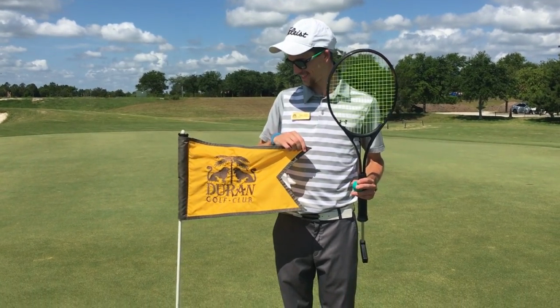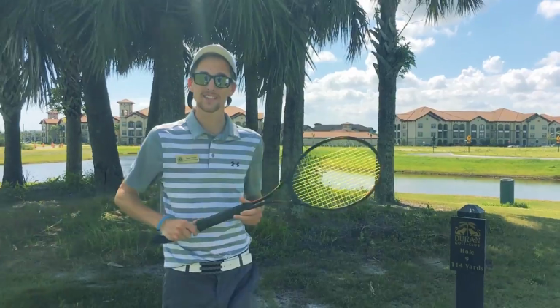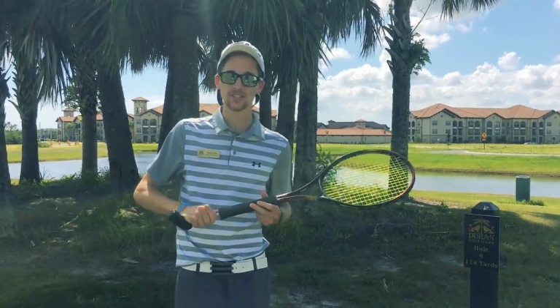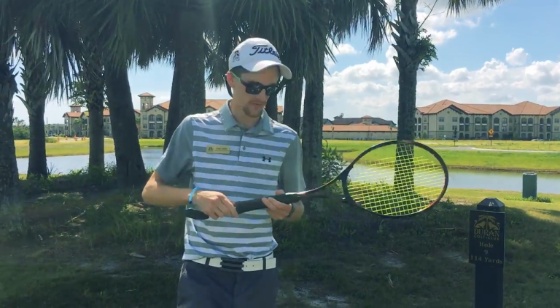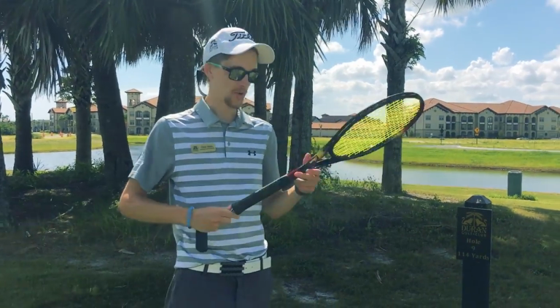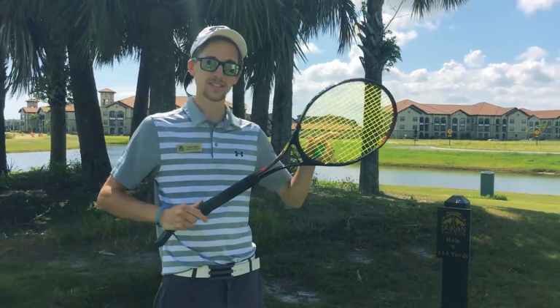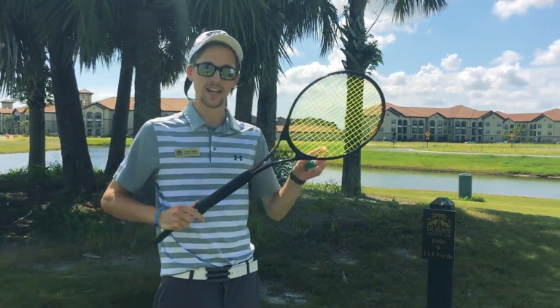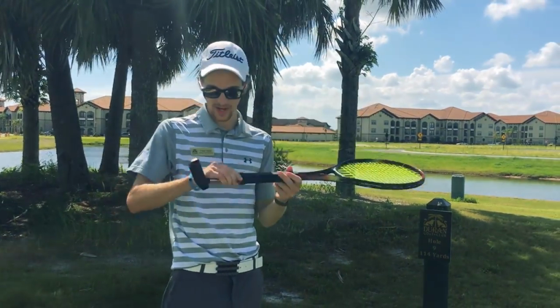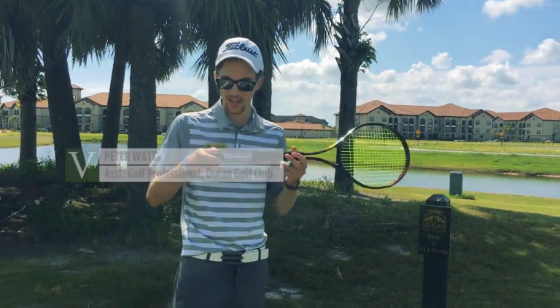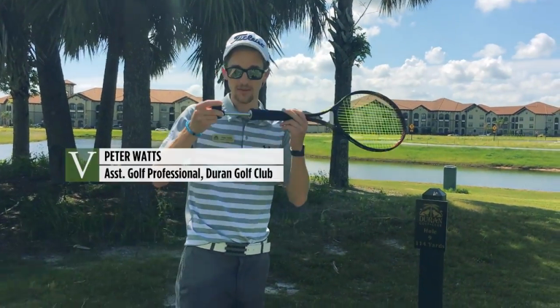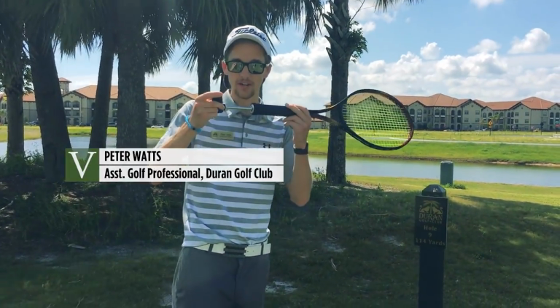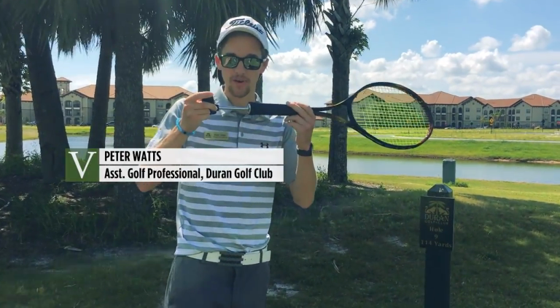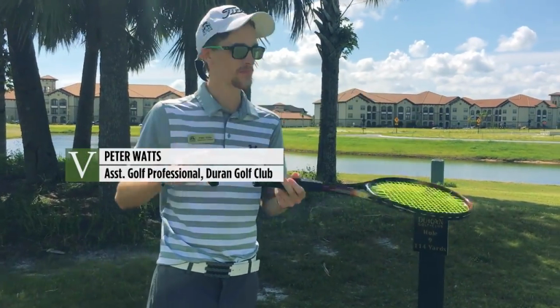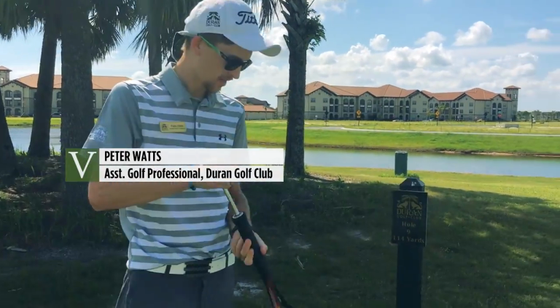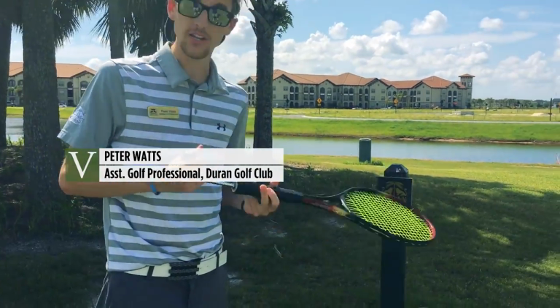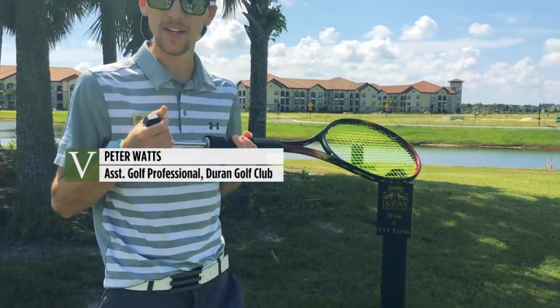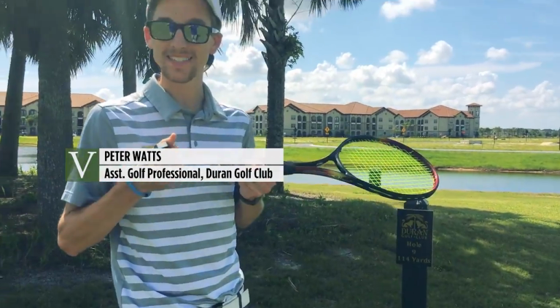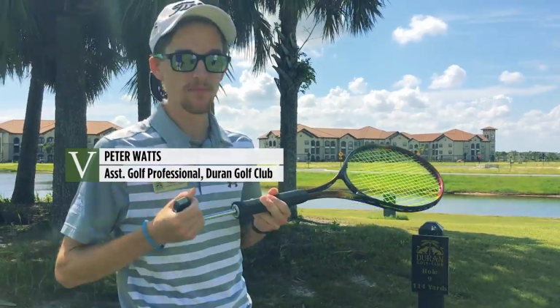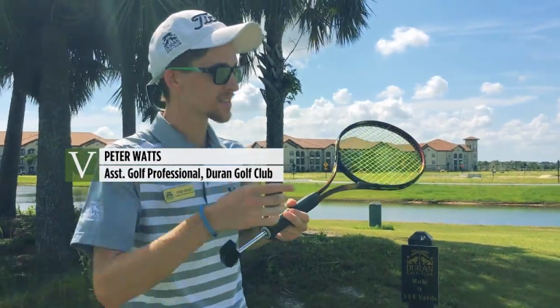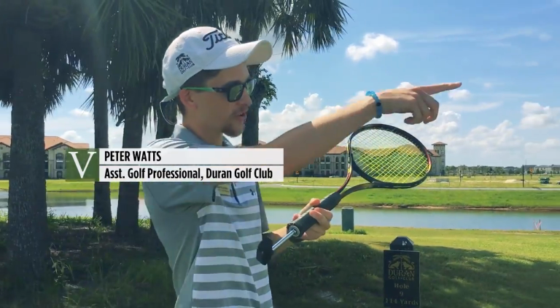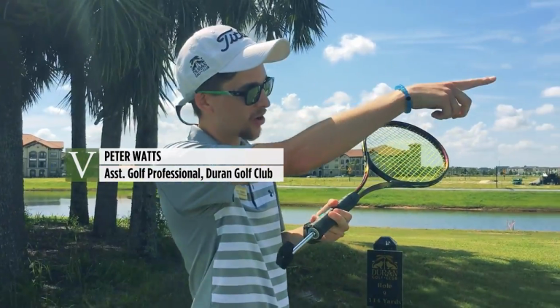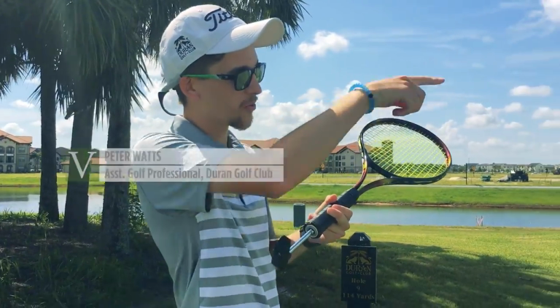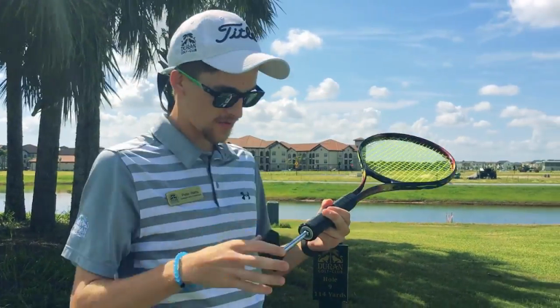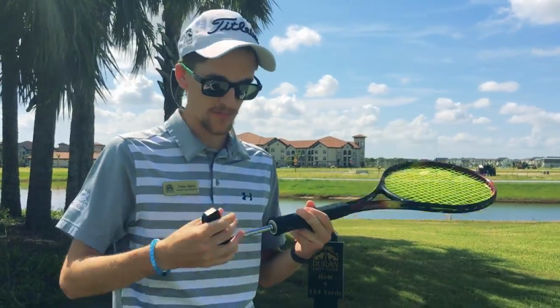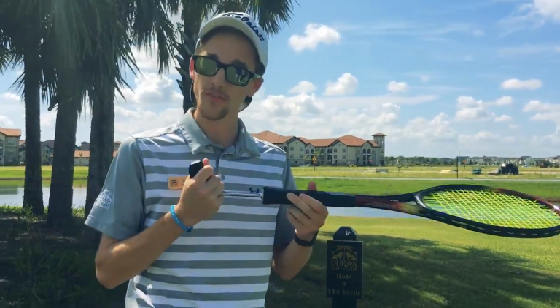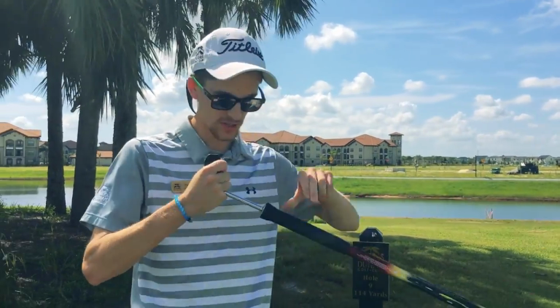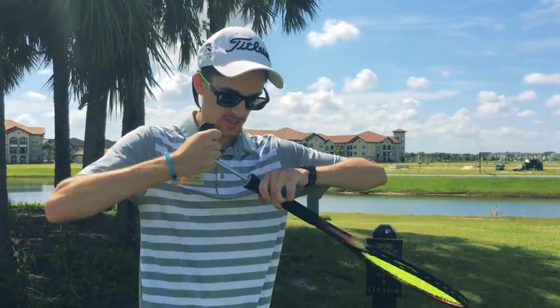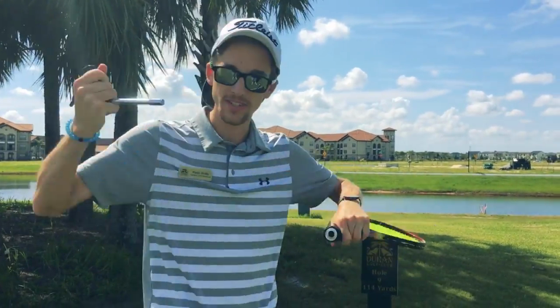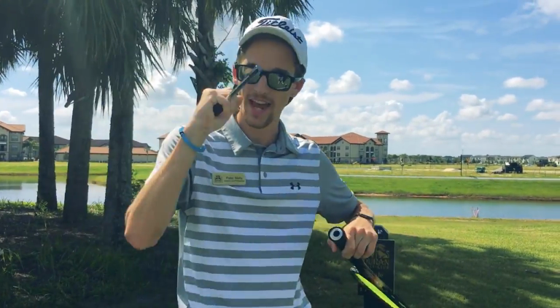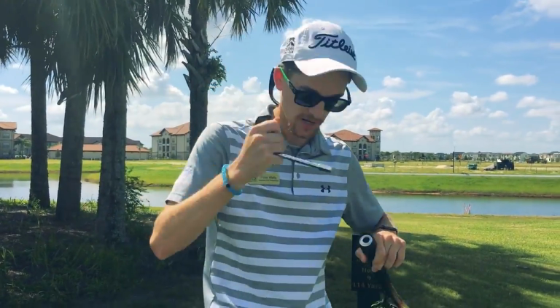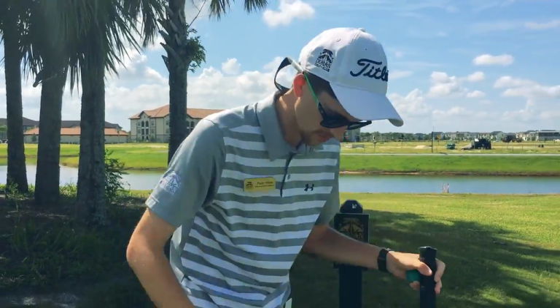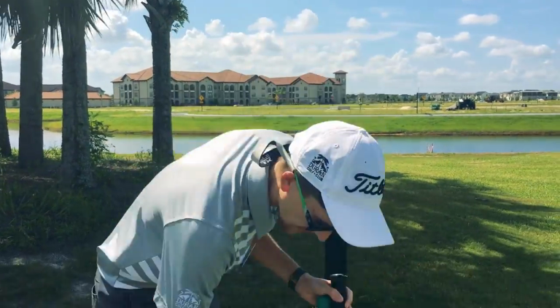This is Smash Golf. What it is is a tennis racket and a putter at the bottom. Right here on 9T Box. The green is all the way down there. First, you can detach the putter from the racket.